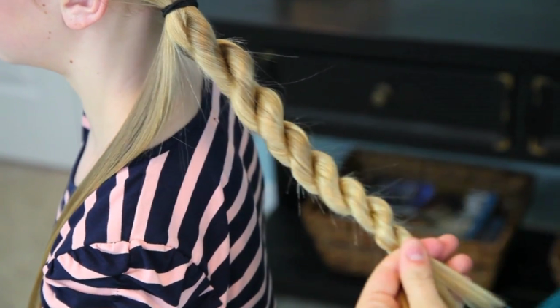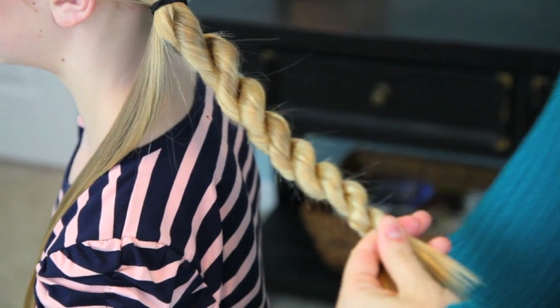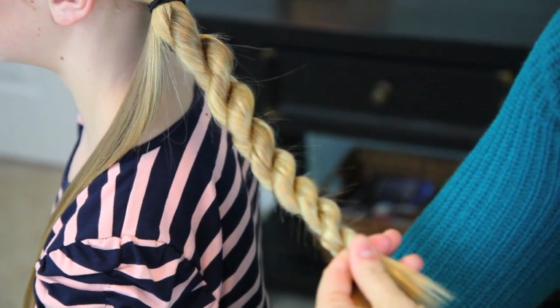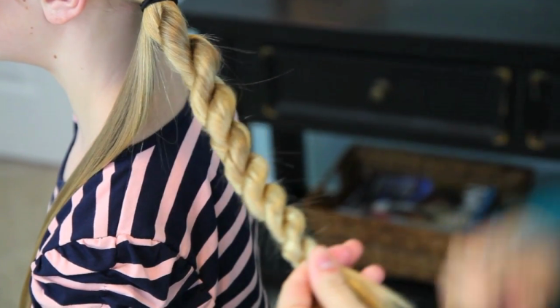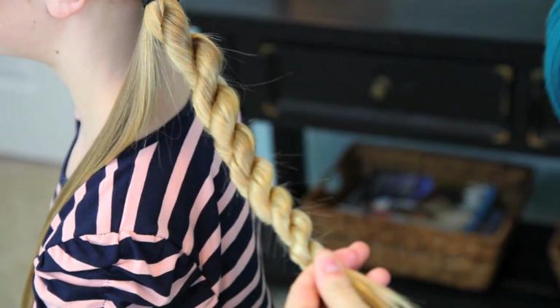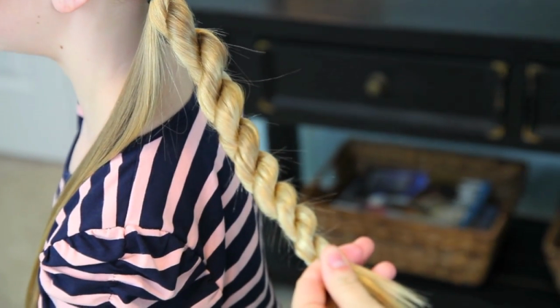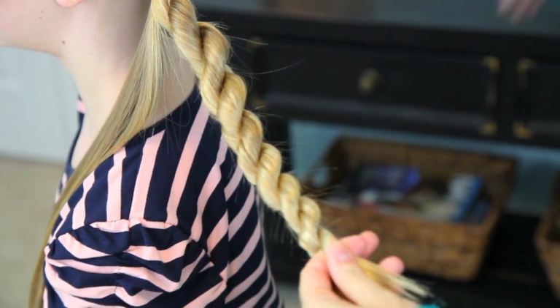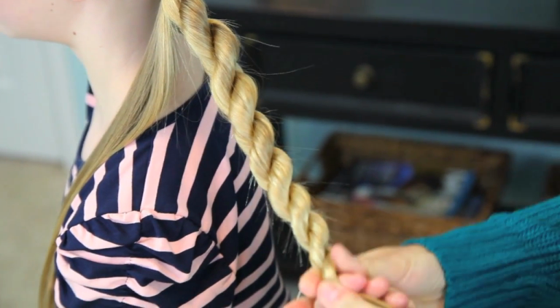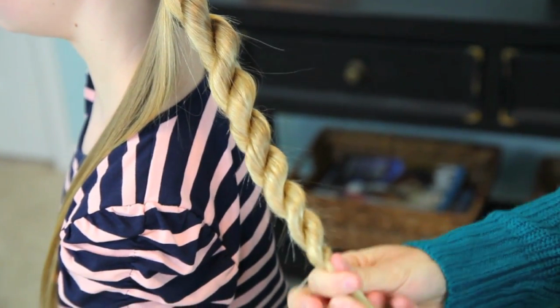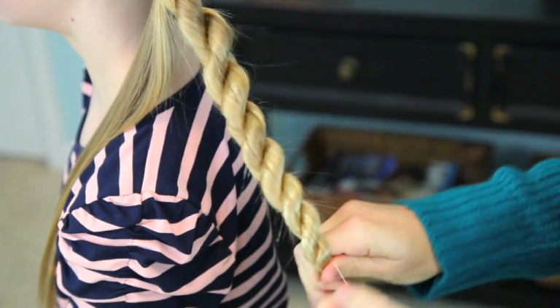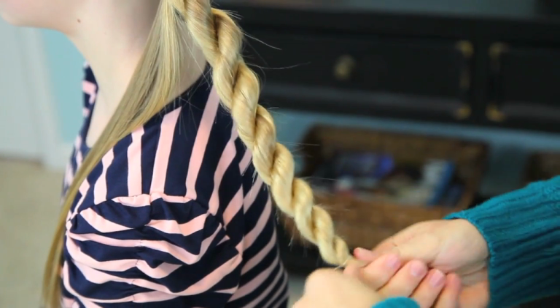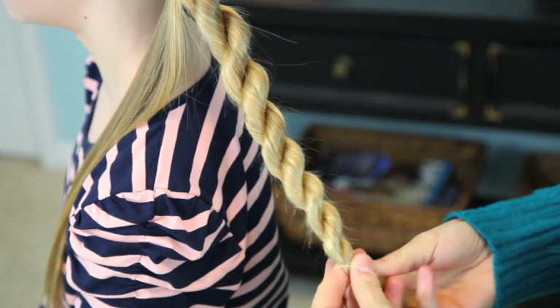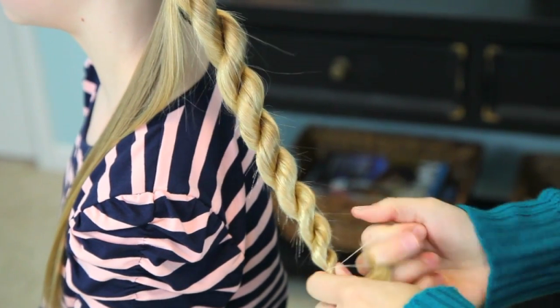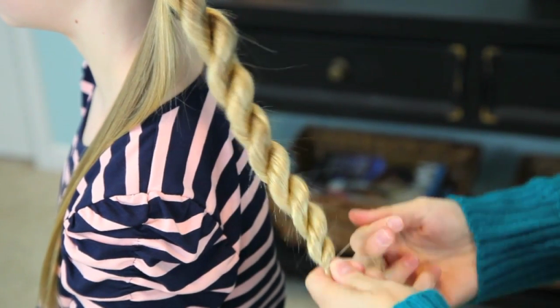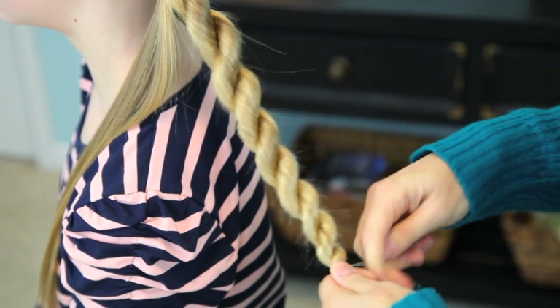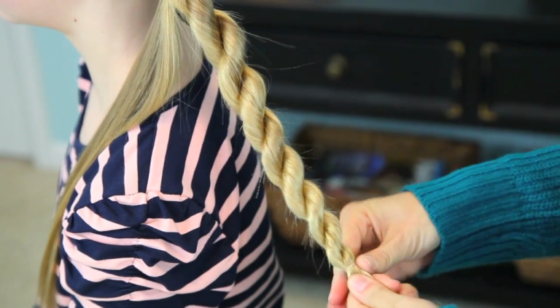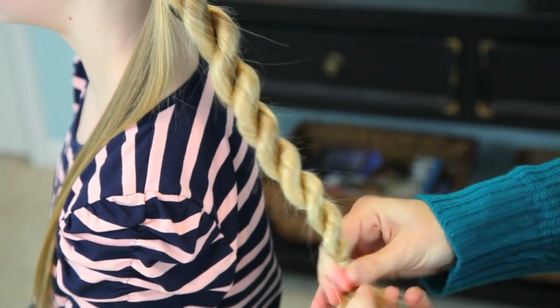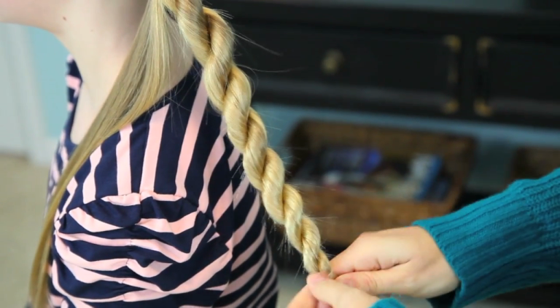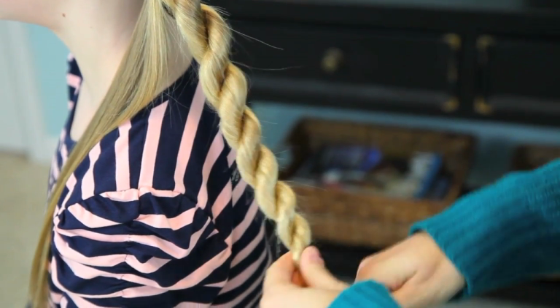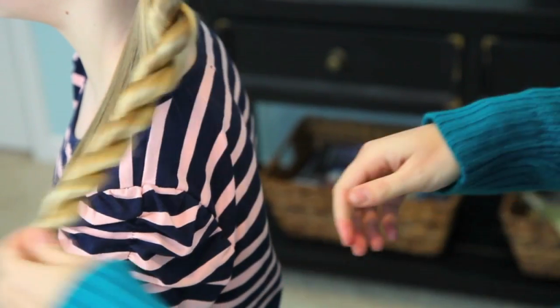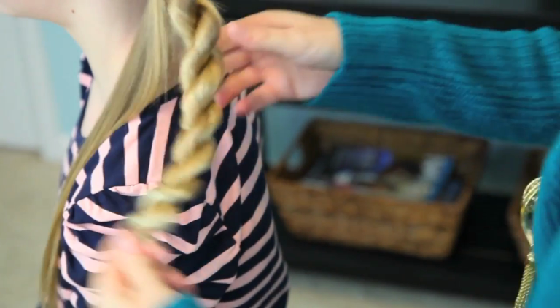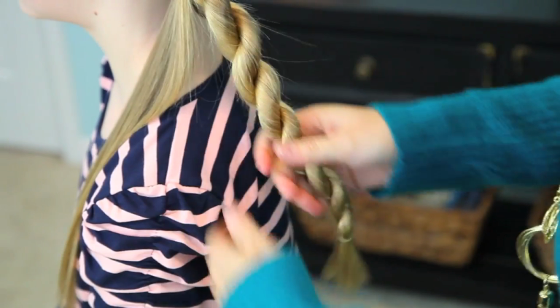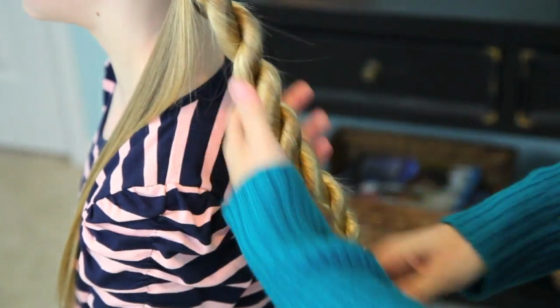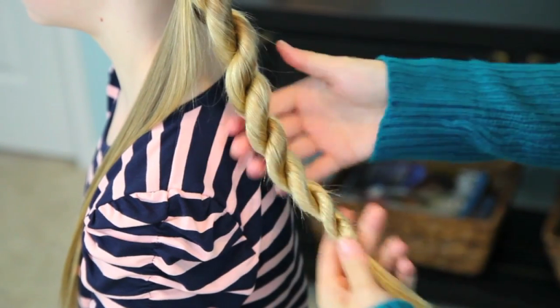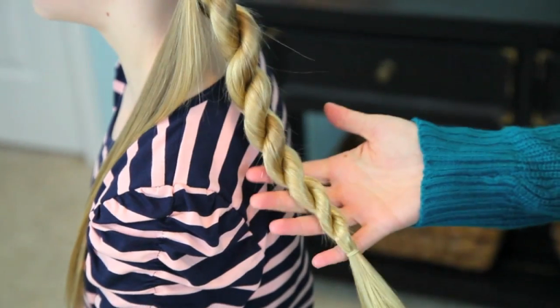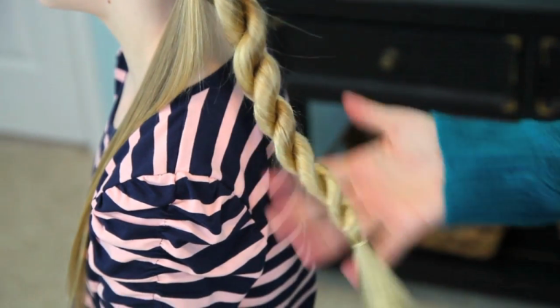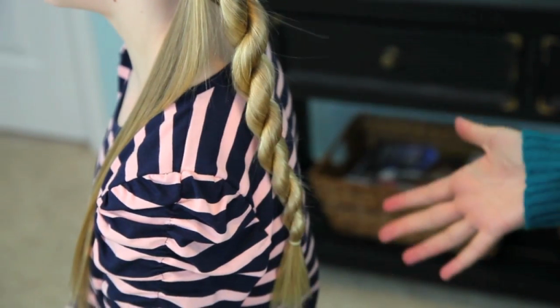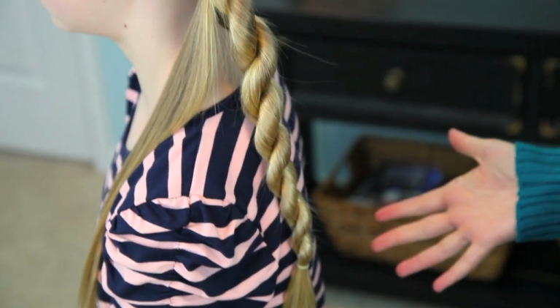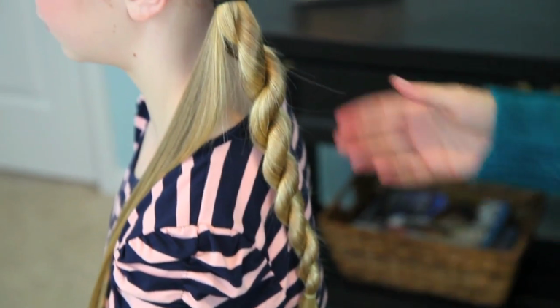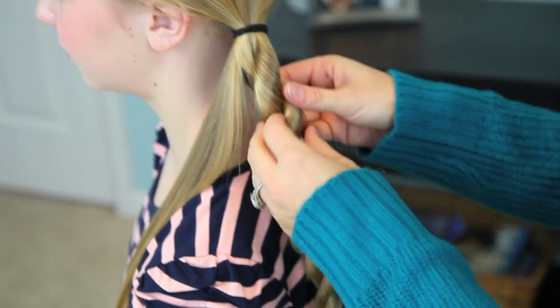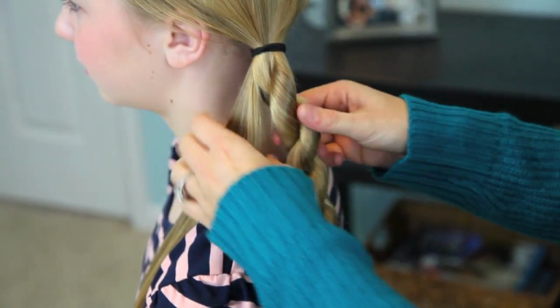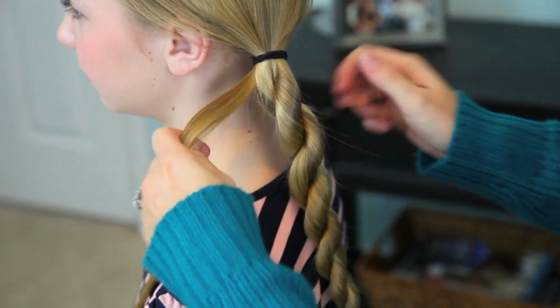When I get to the end, I'm just going to secure it with an elastic that matches her hair color. And there we have our cute little rope braid — see how I can let it go and it just stays nice and twisted? That's perfect.